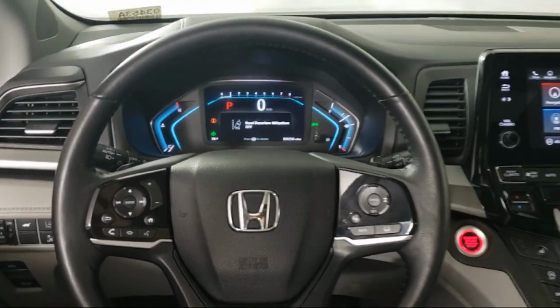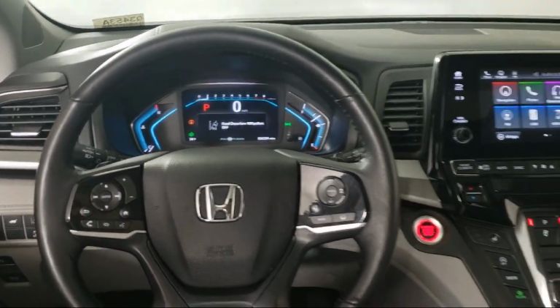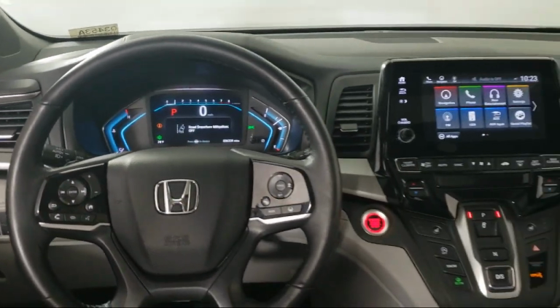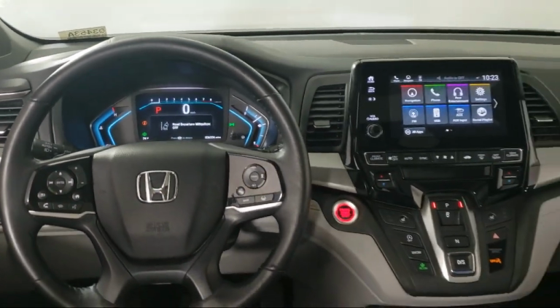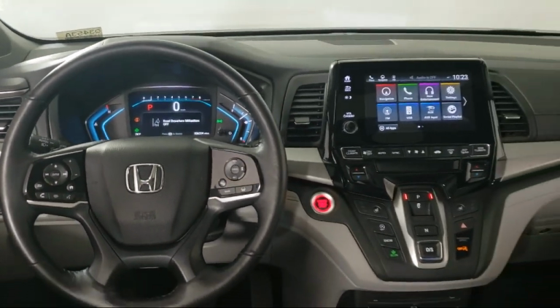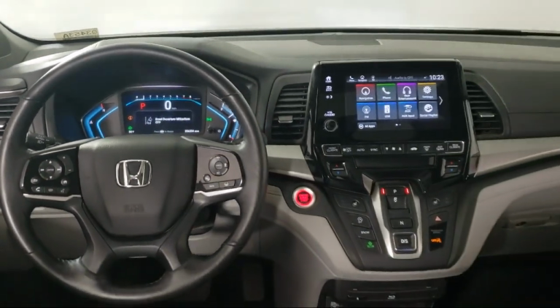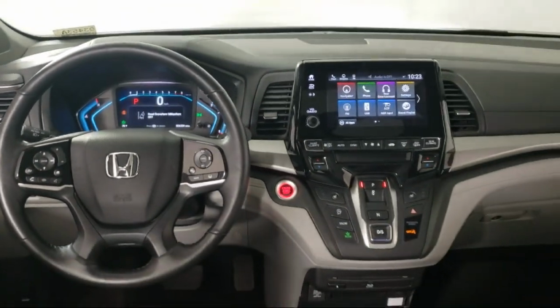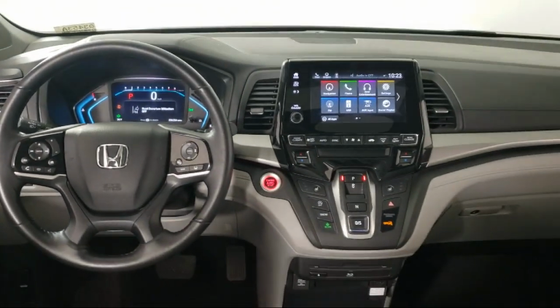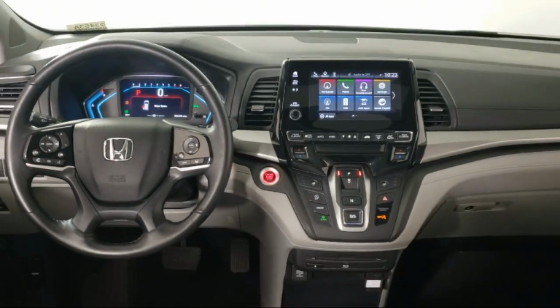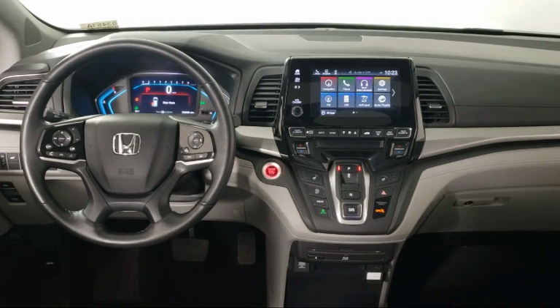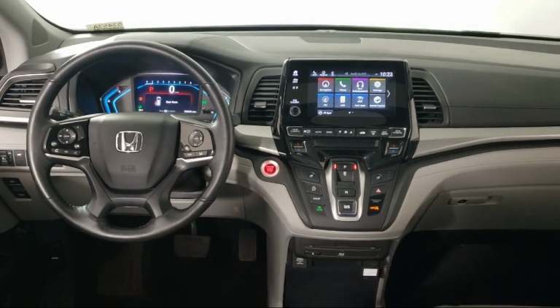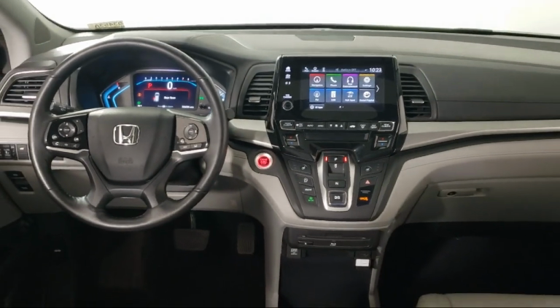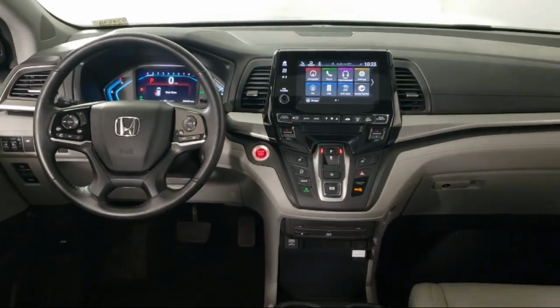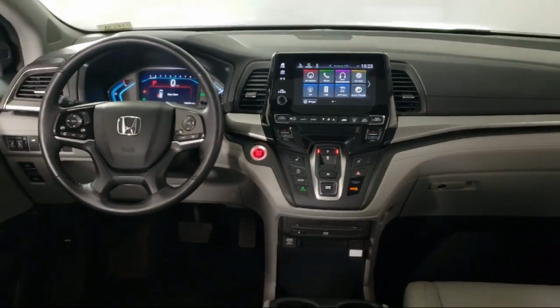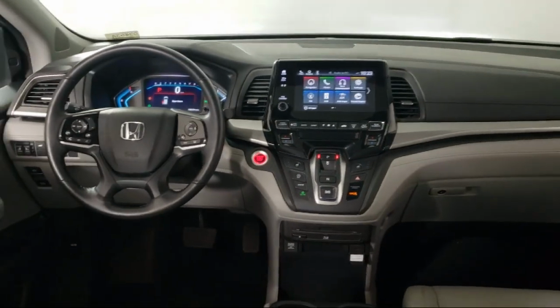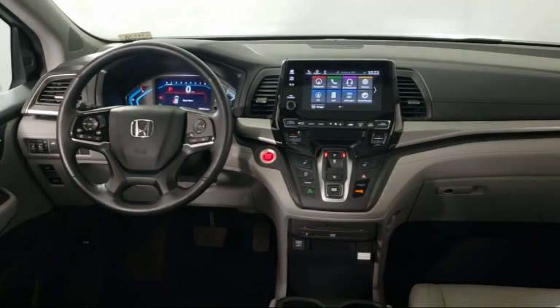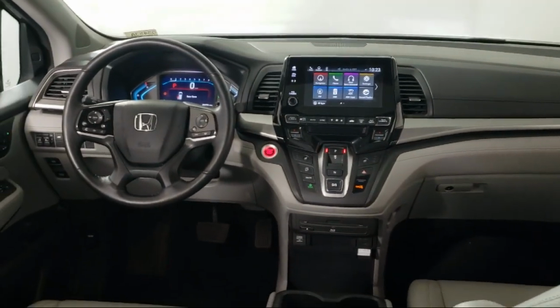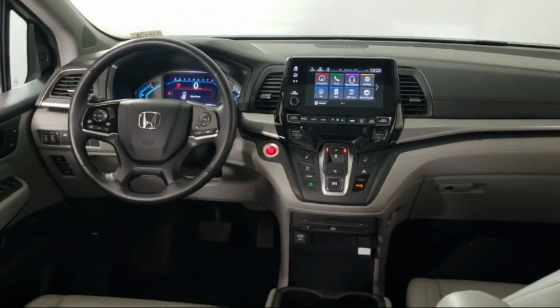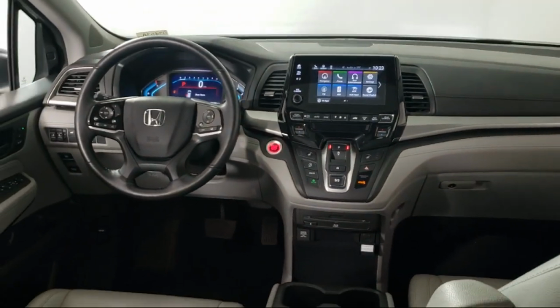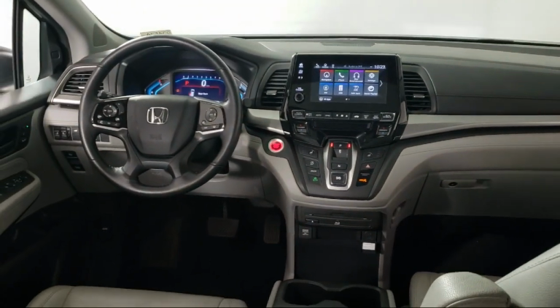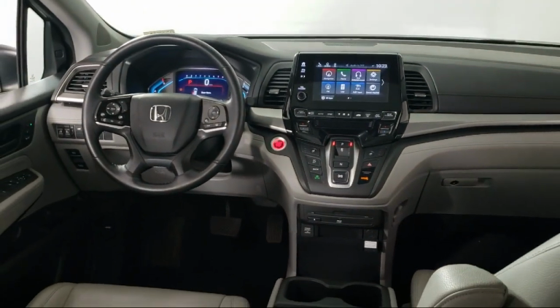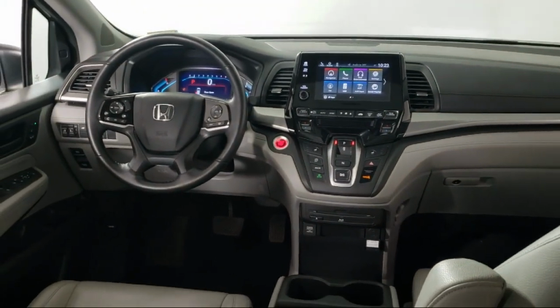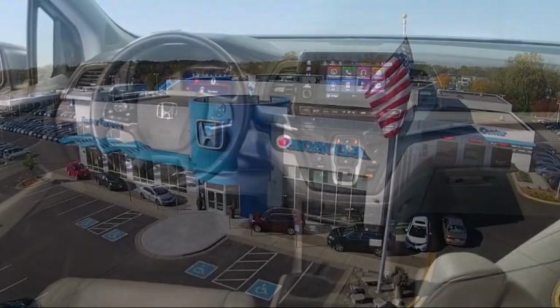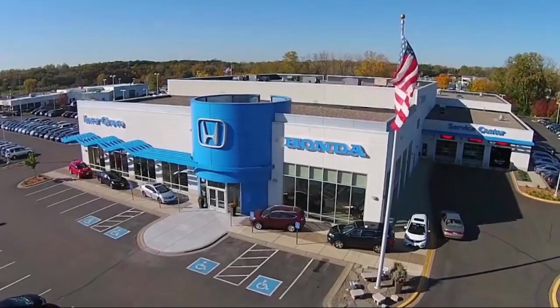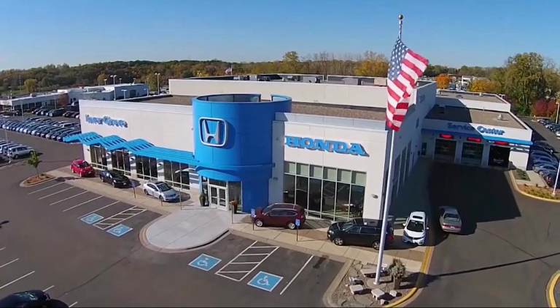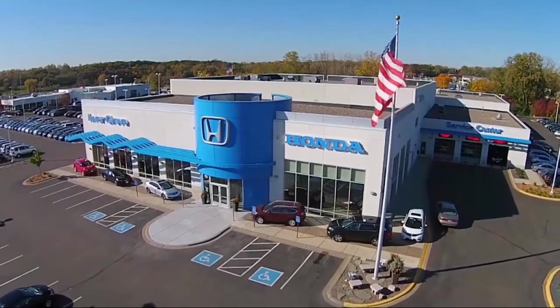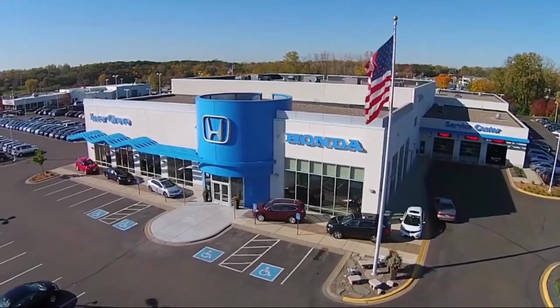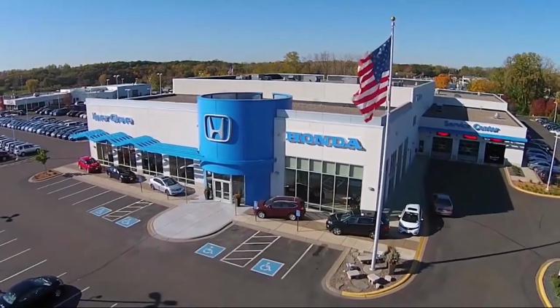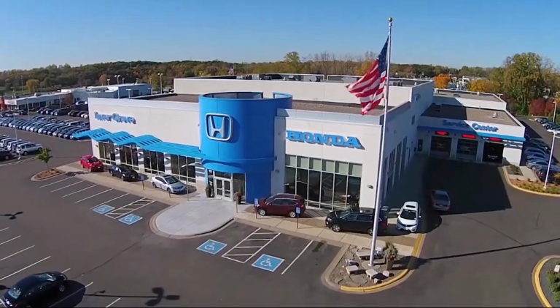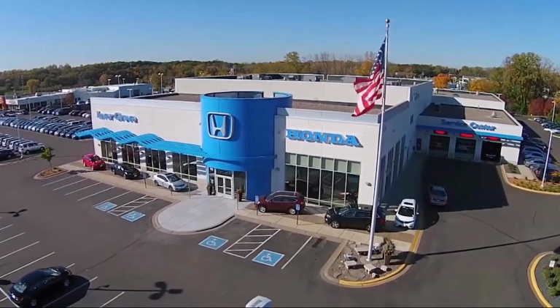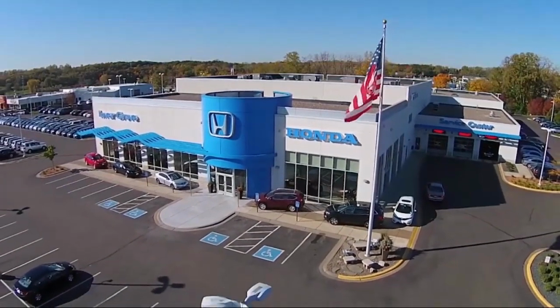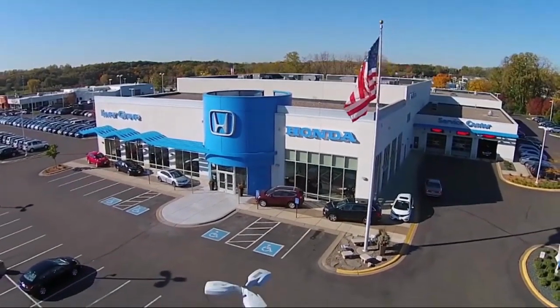Plus, most of our pre-owned vehicles come with our exclusive Courtesy Care Maintenance Plan, which includes 5 oil and filter changes, free tire rotations, roadside assistance, and much more.